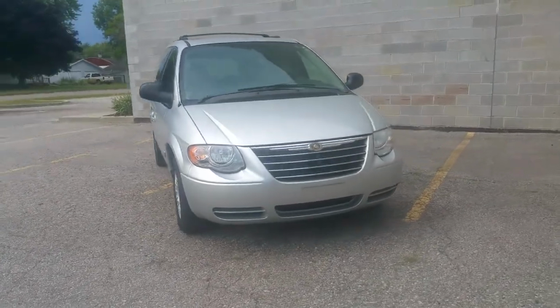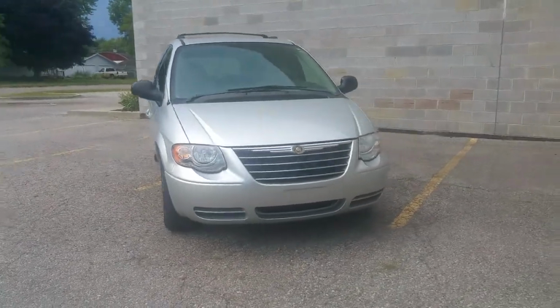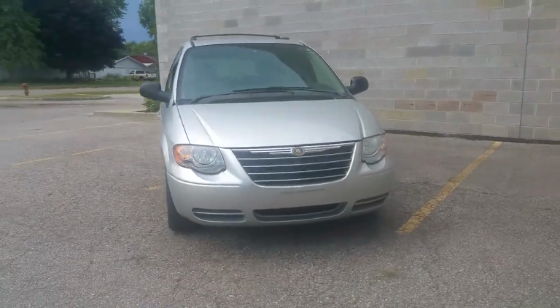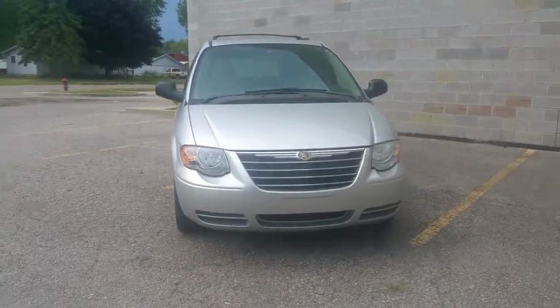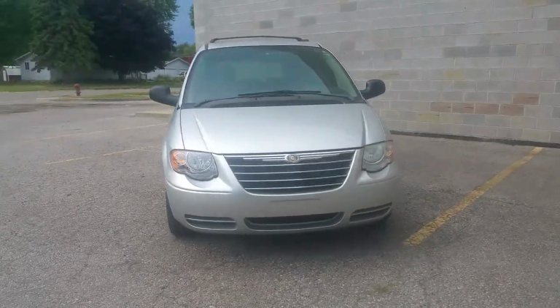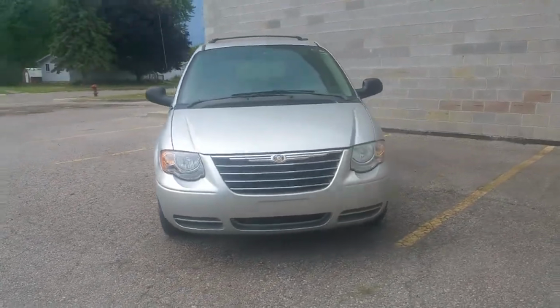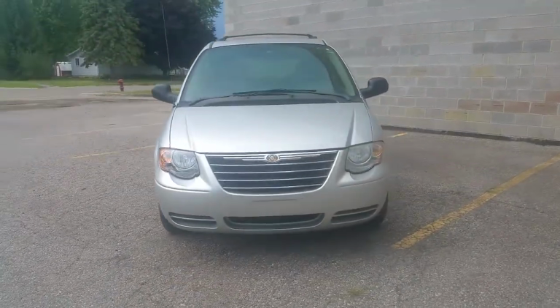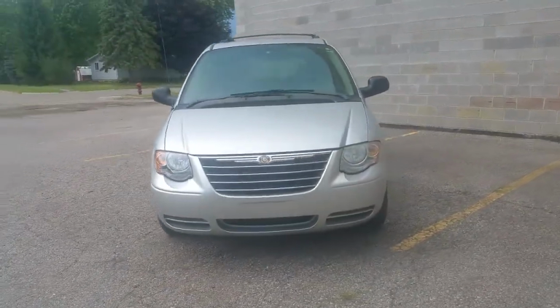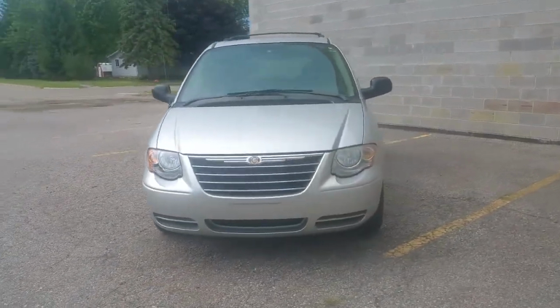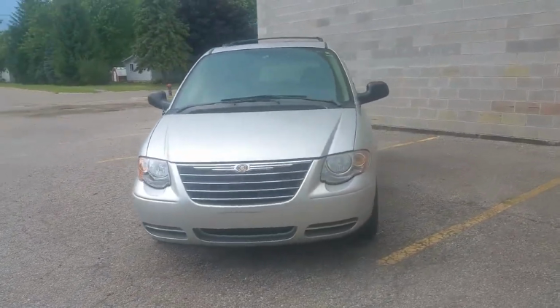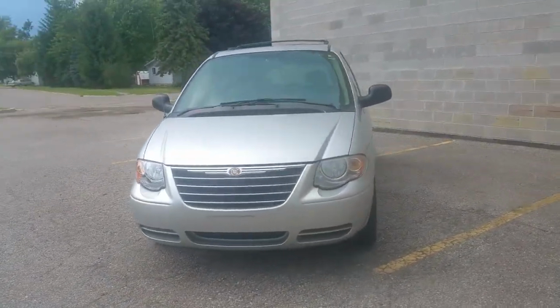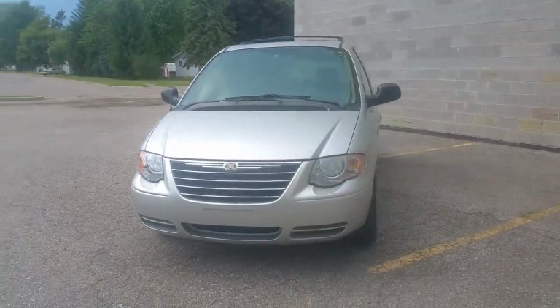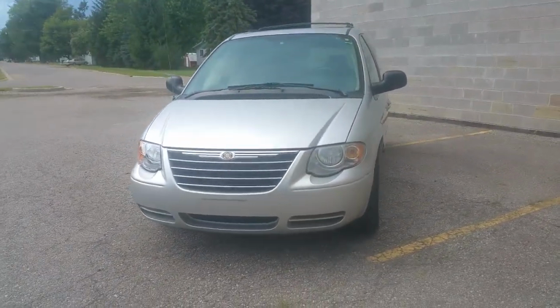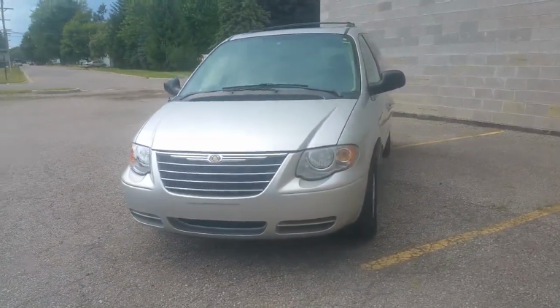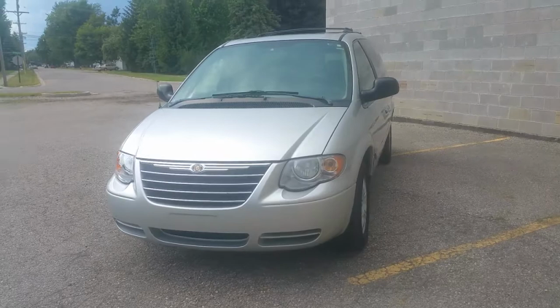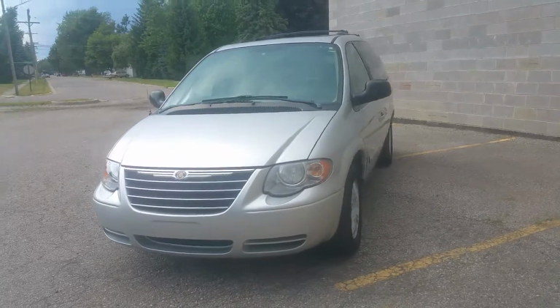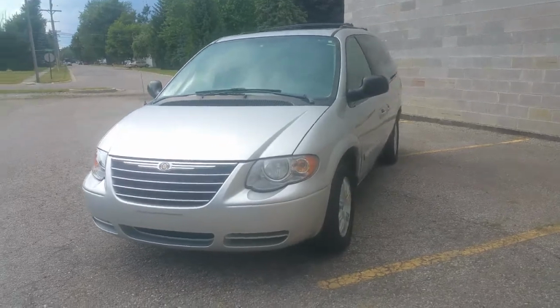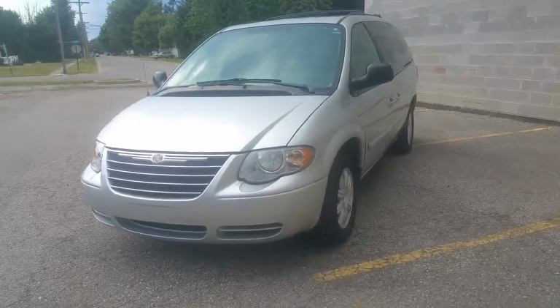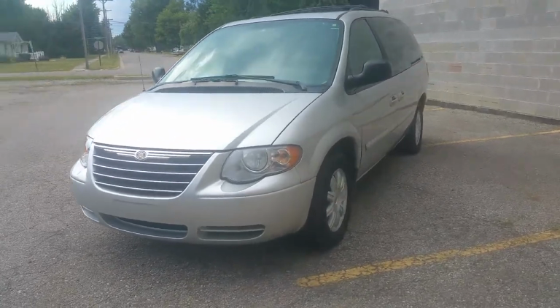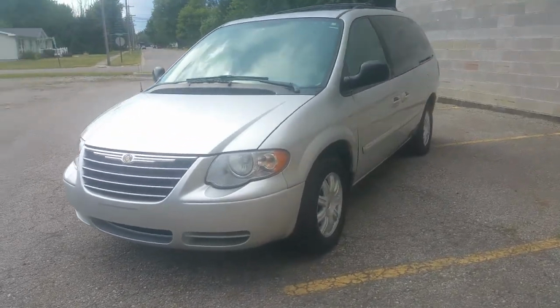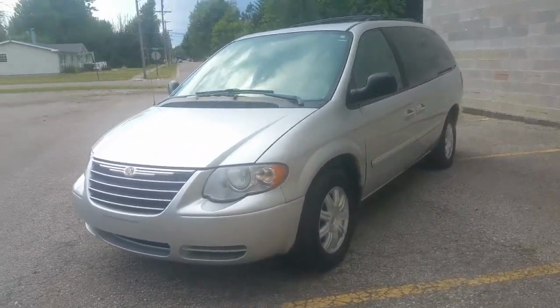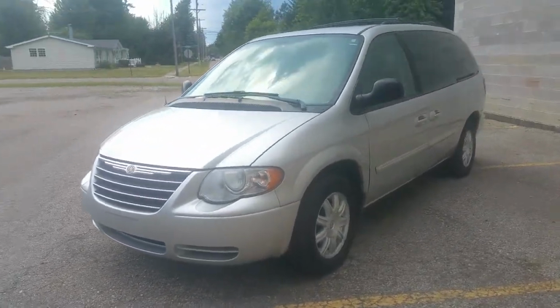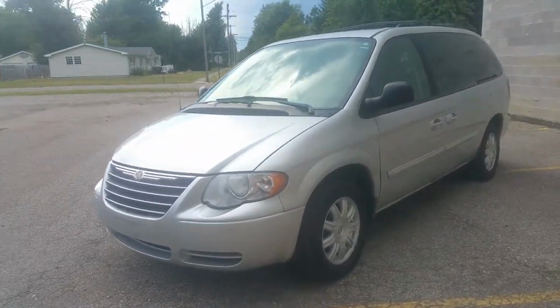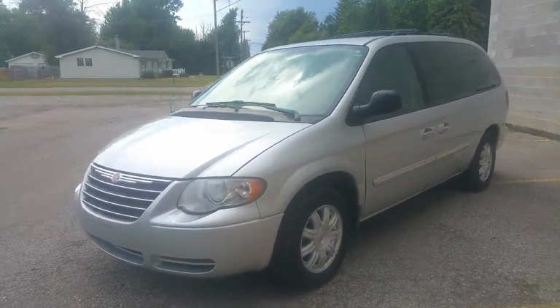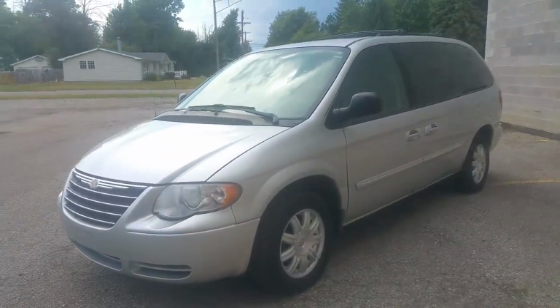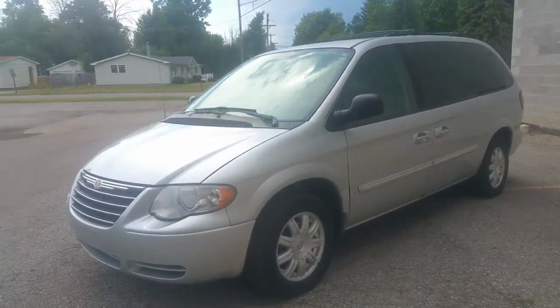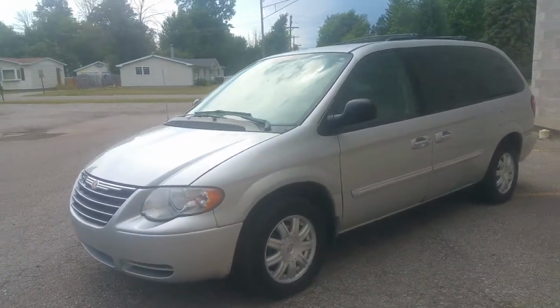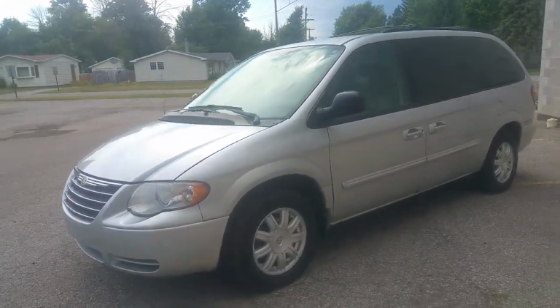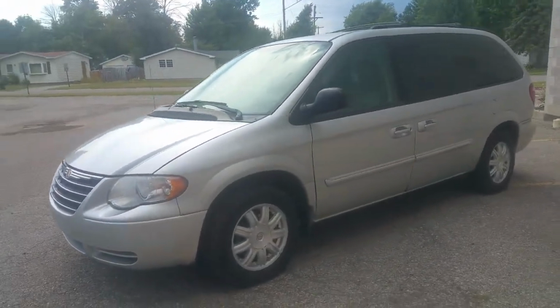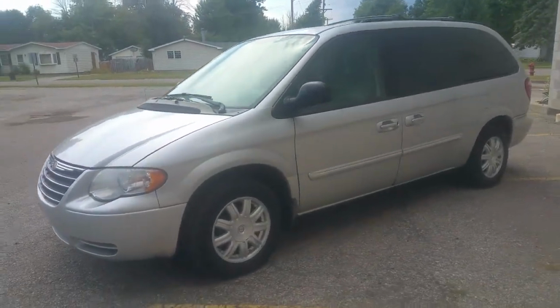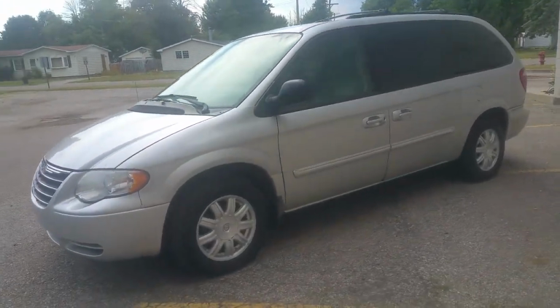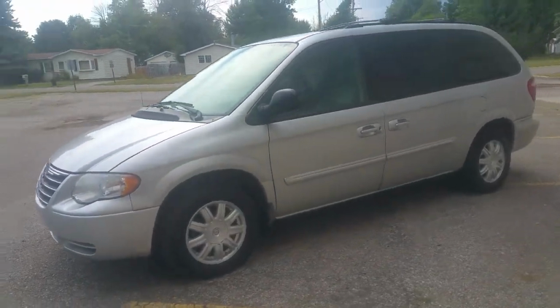This thing's a 10 out of 10. It's fully loaded. It's got leather, heated seats, keyless entry, remote start, tilt steering. This thing's got it all. Every option possible.